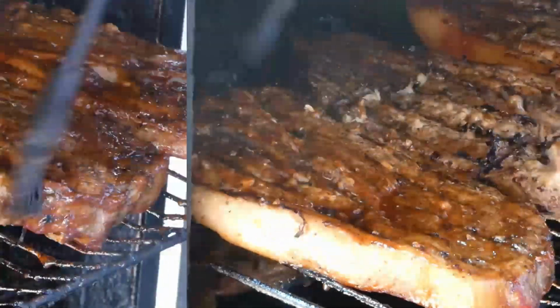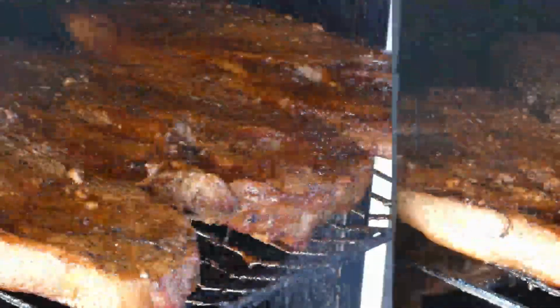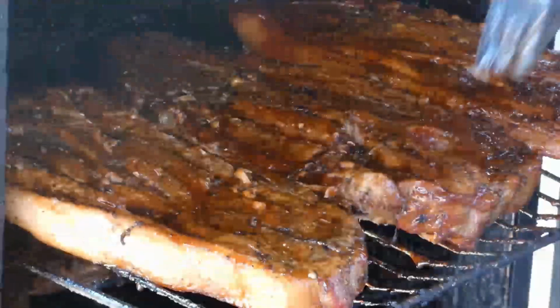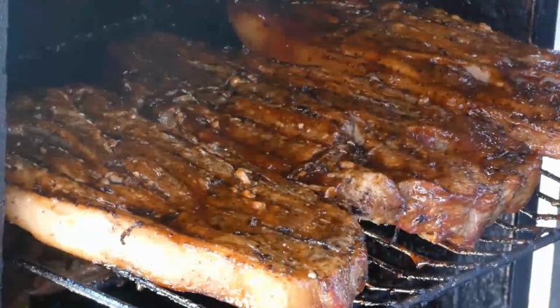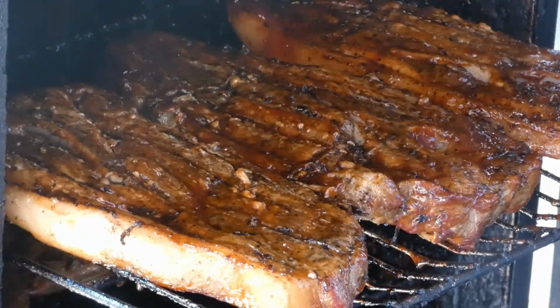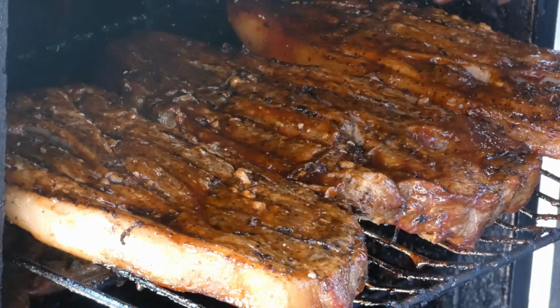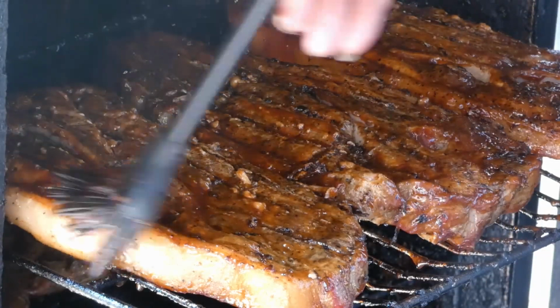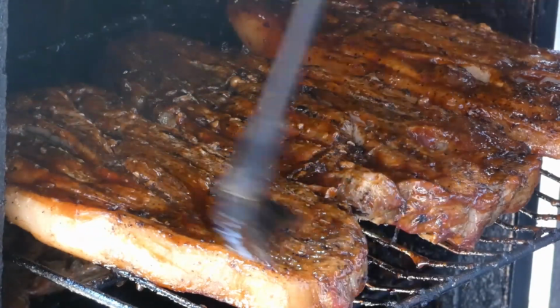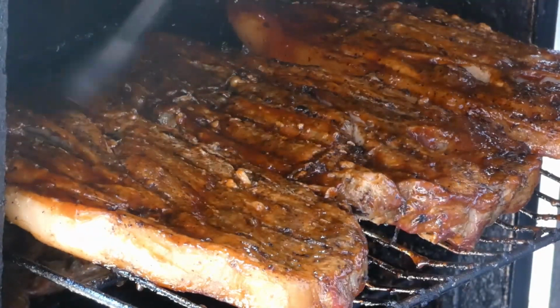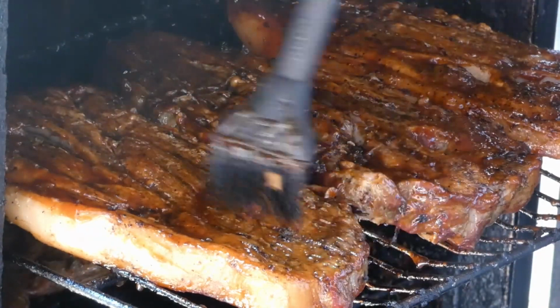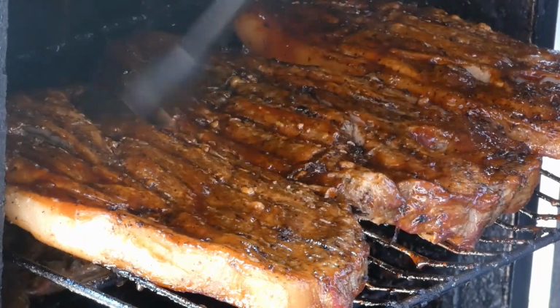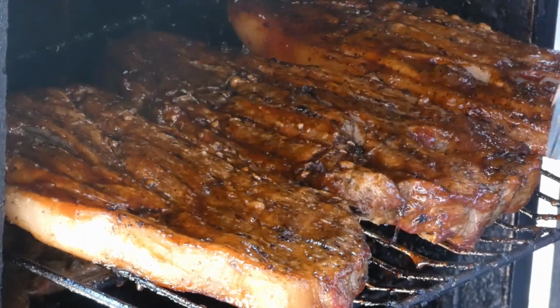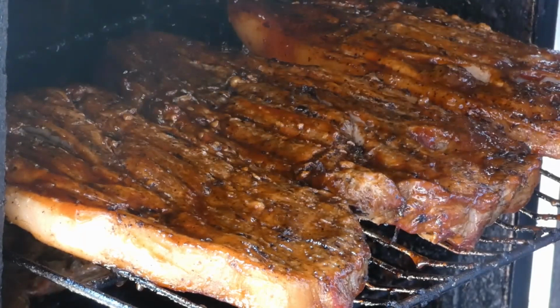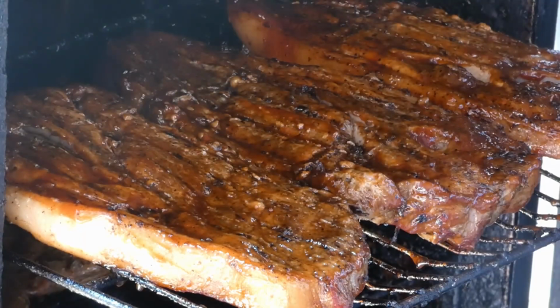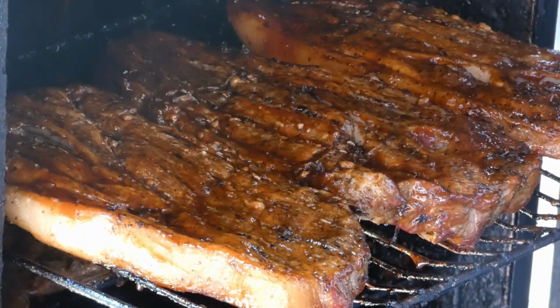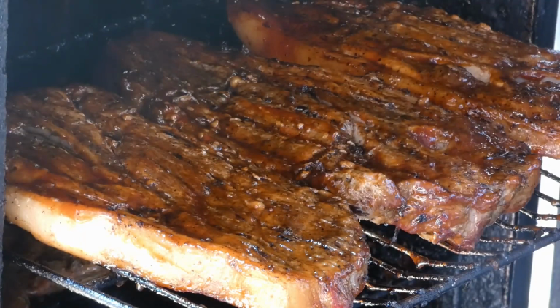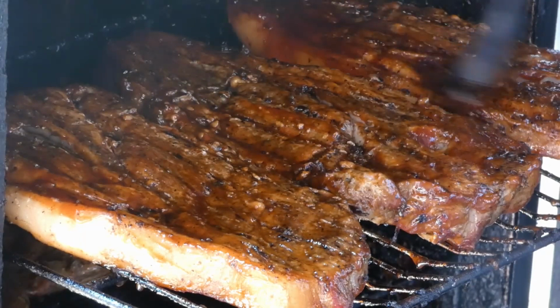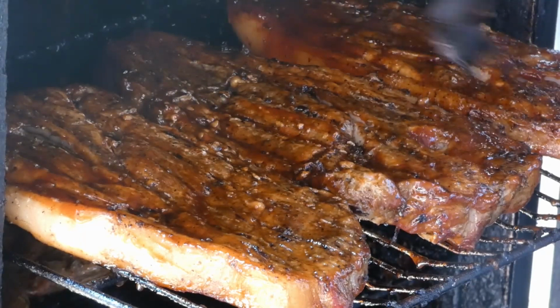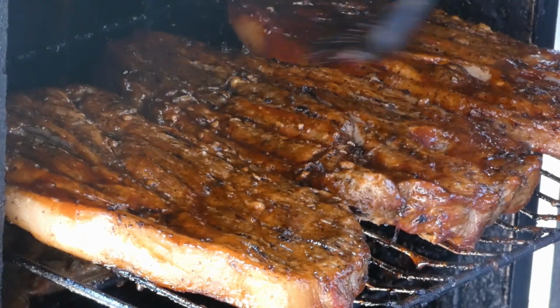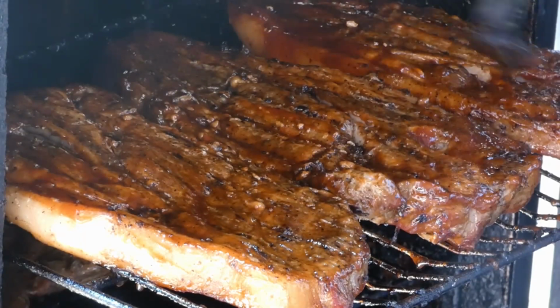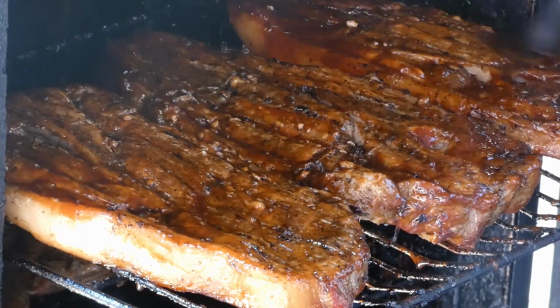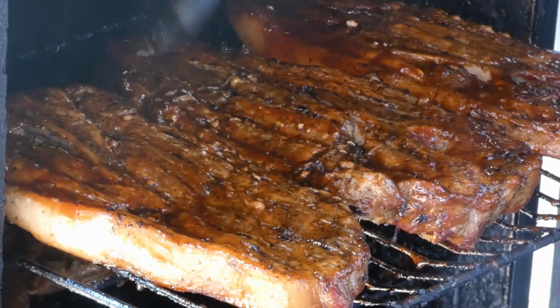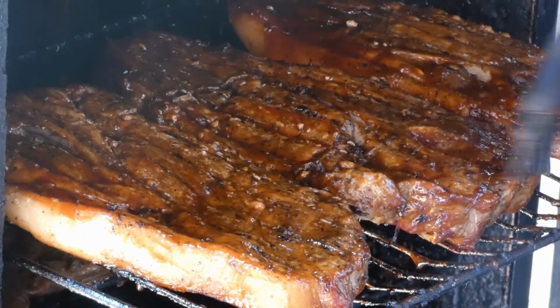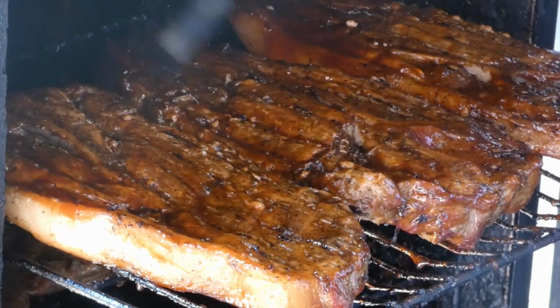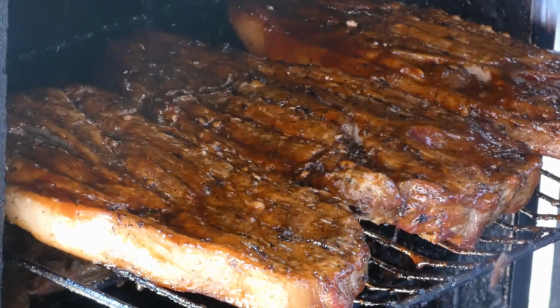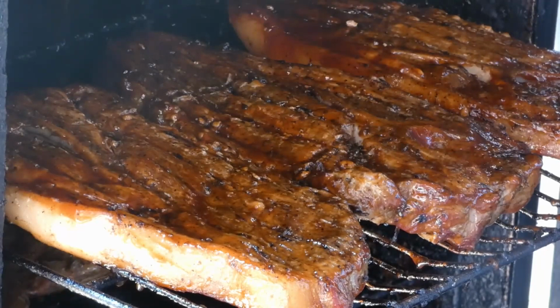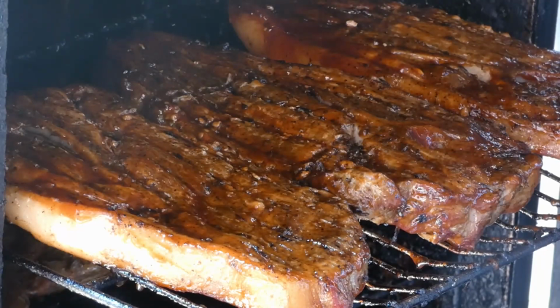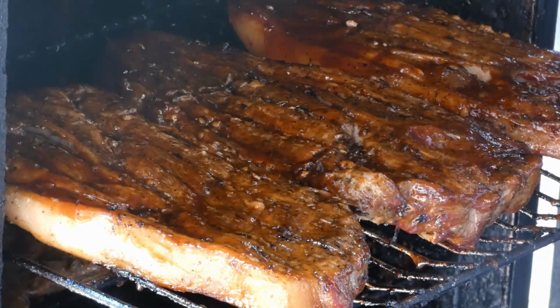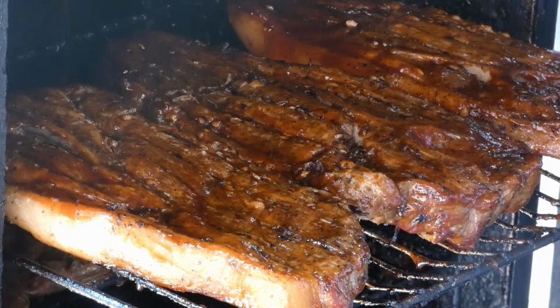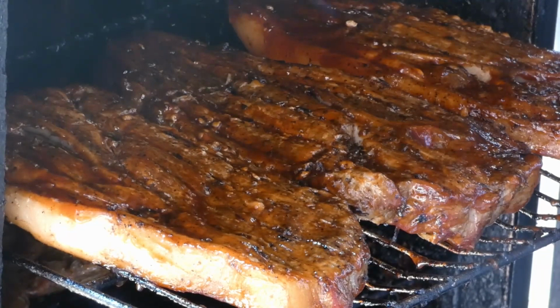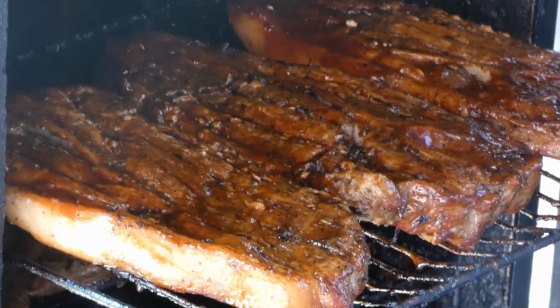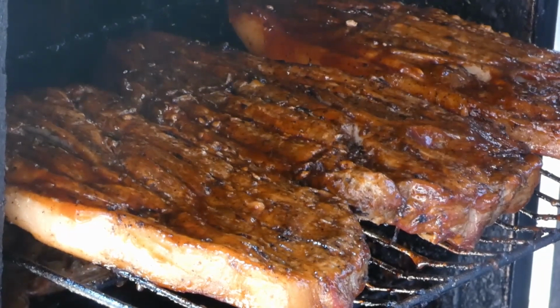I'll make a basic sauce and then you guys can take it from there and add your own little extras so you can get your taste in your barbecue sauce exactly how you want it.